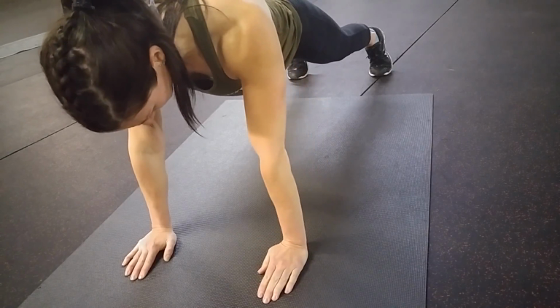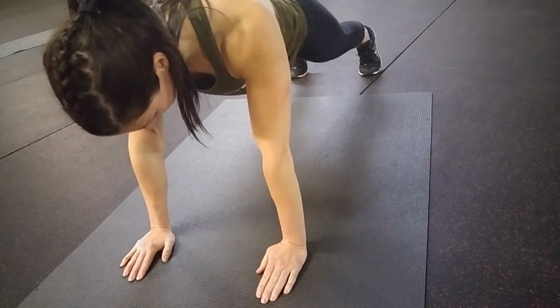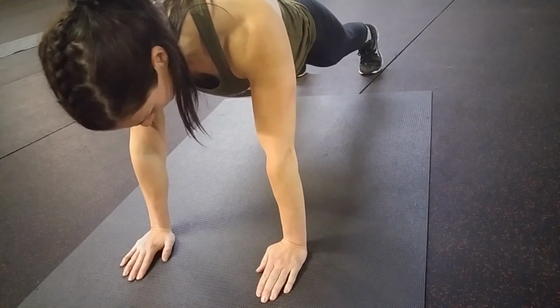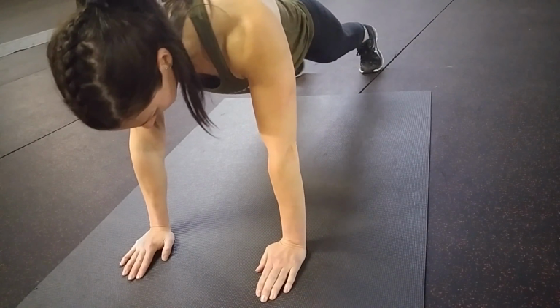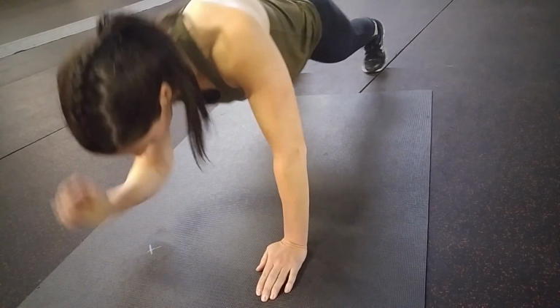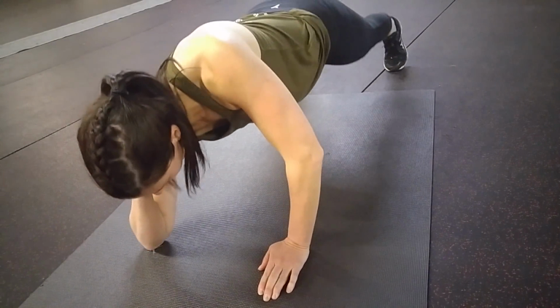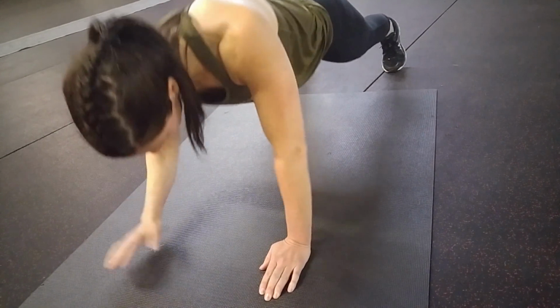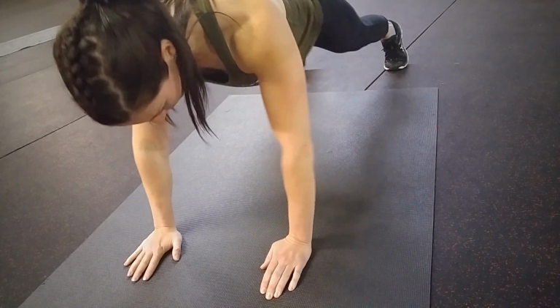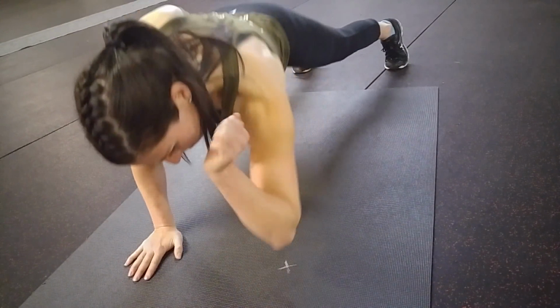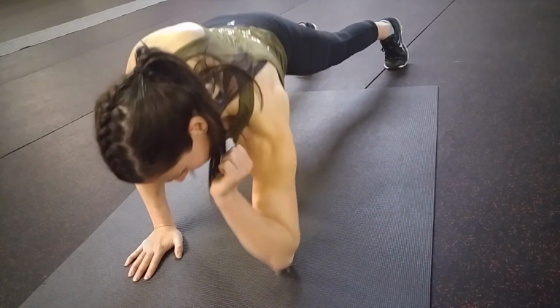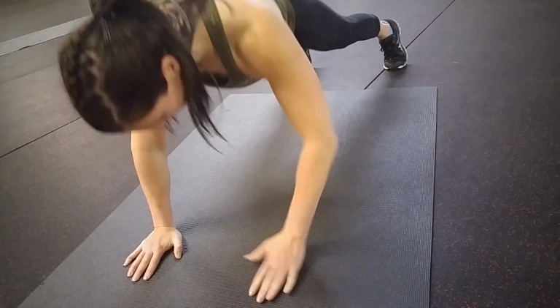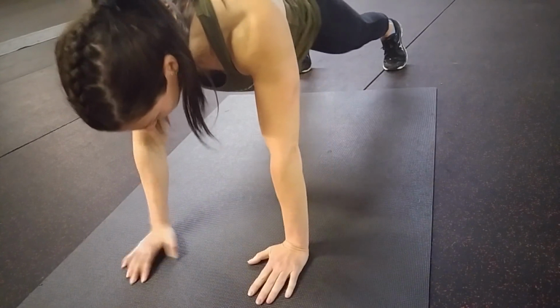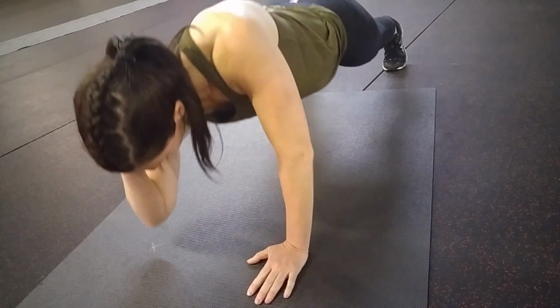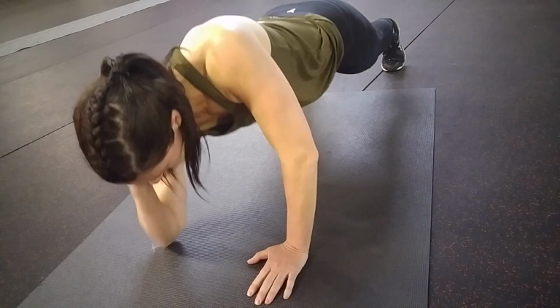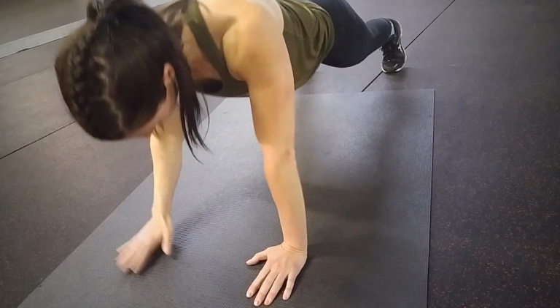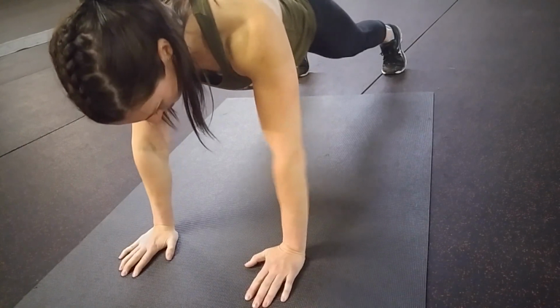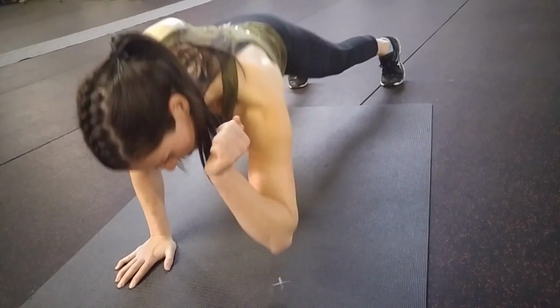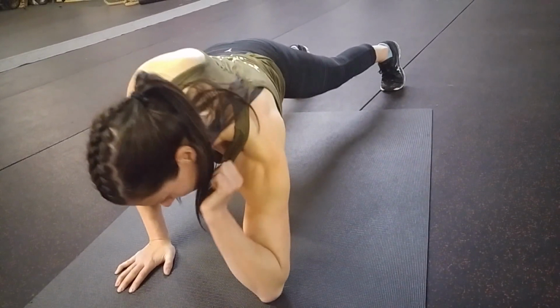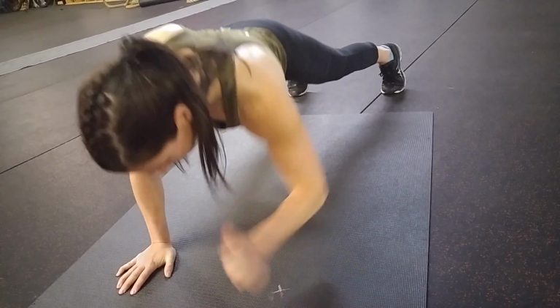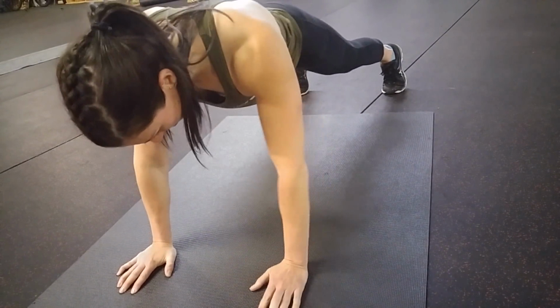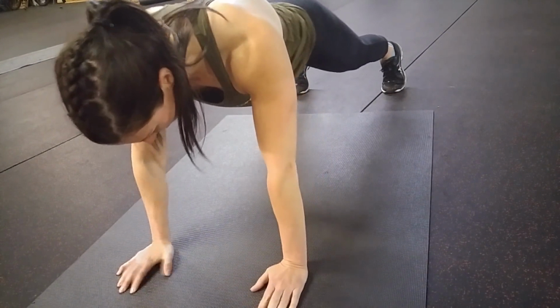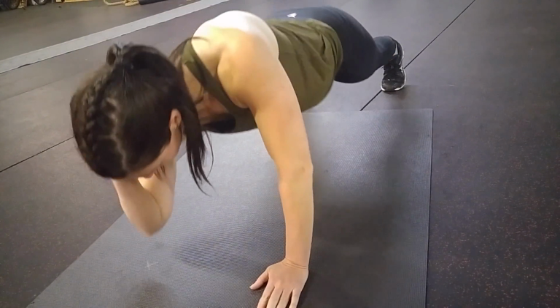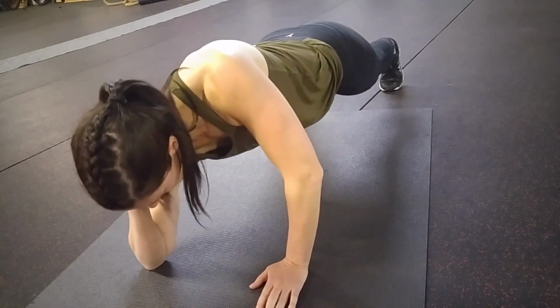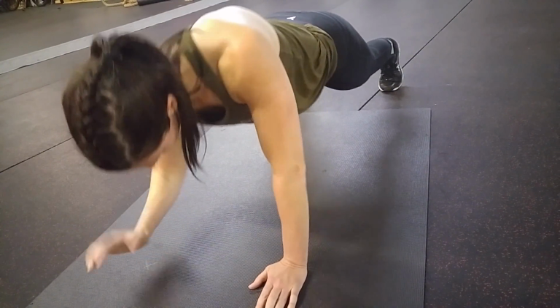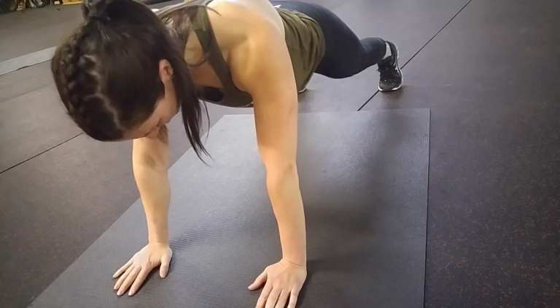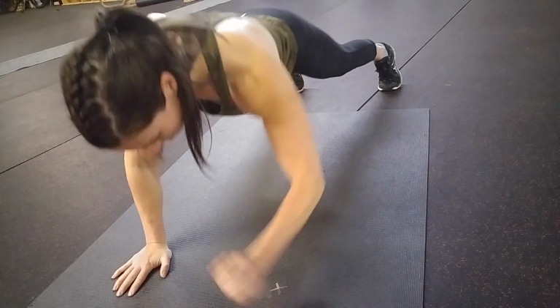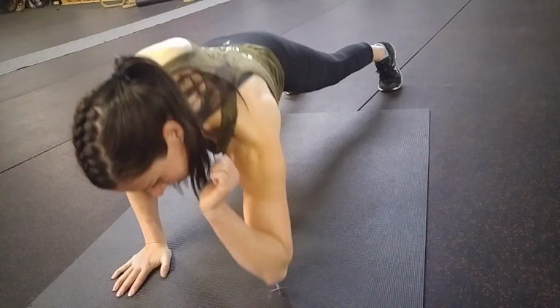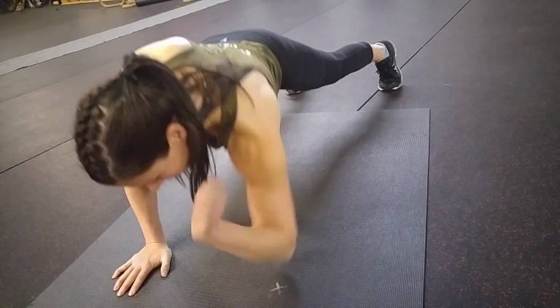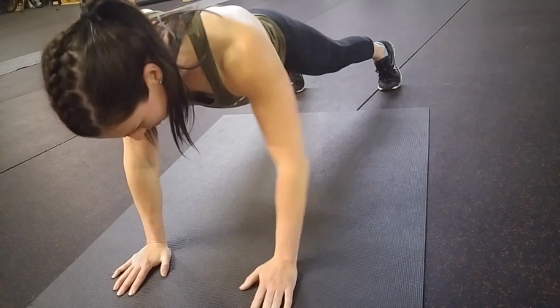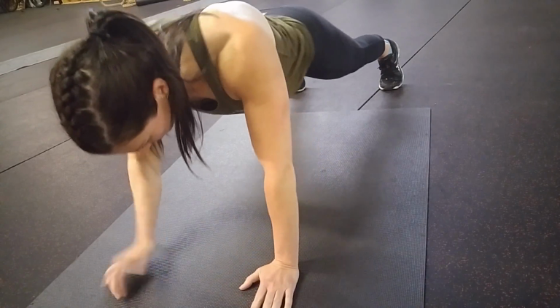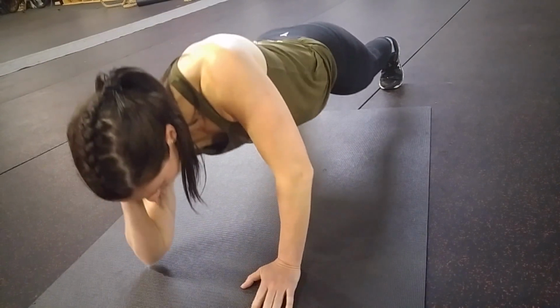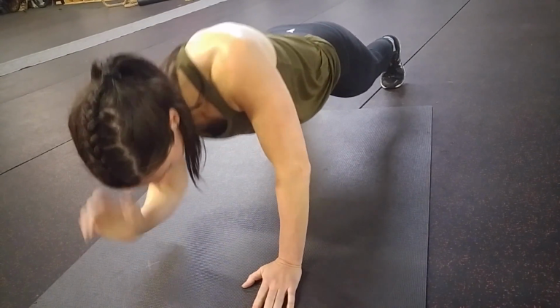Nice and gently, keep going. That's perfect. So you don't want to put any body weight on the elbow — you just want to let your core lower you and lift you back up.